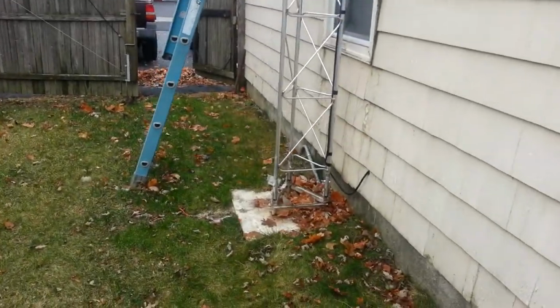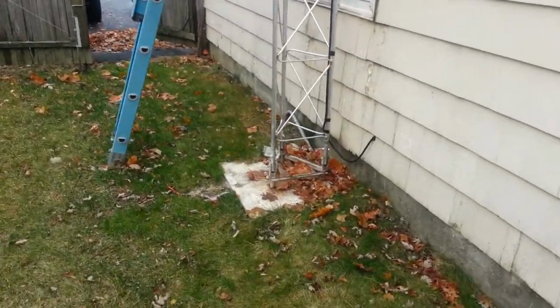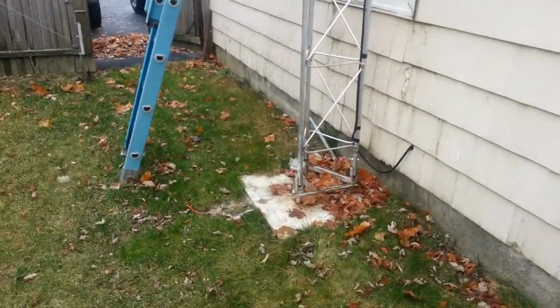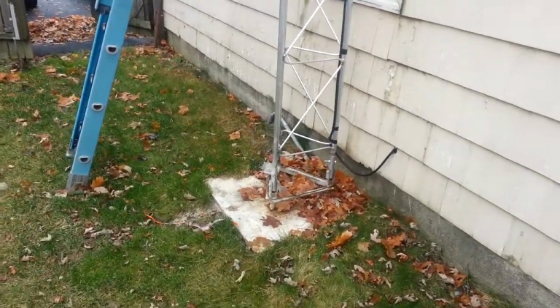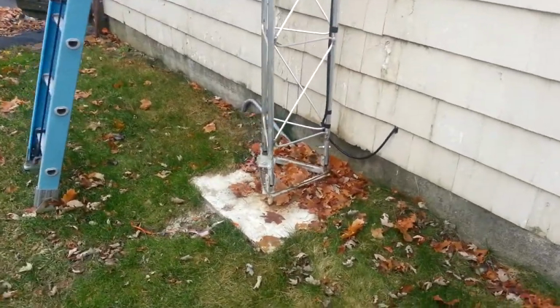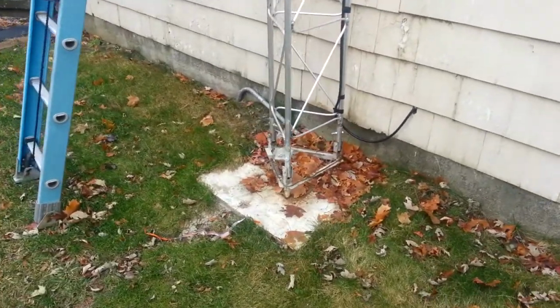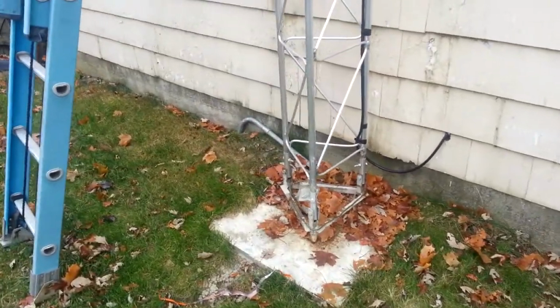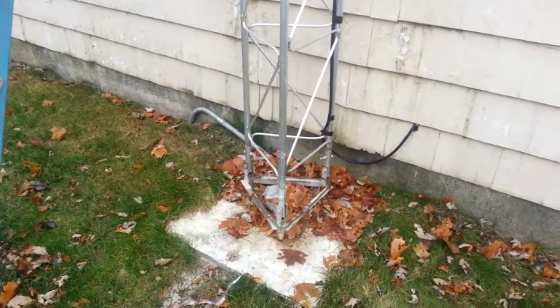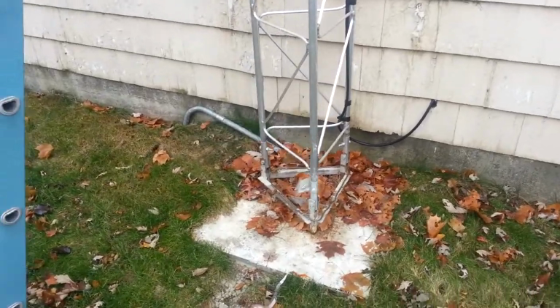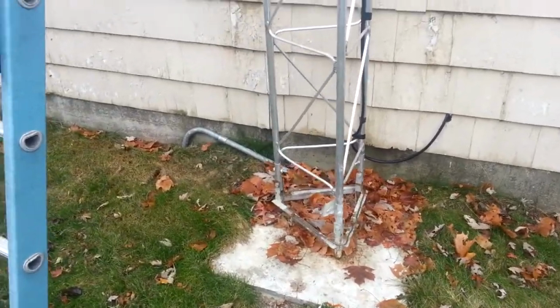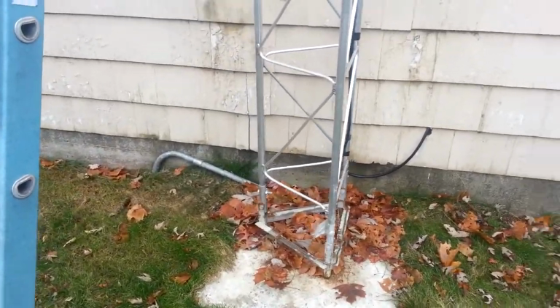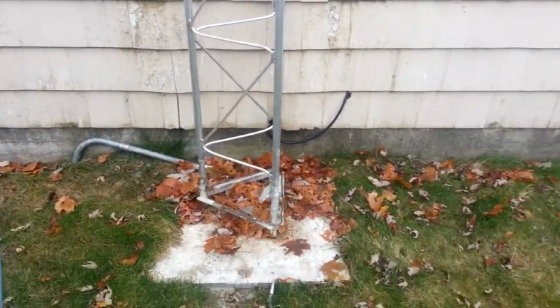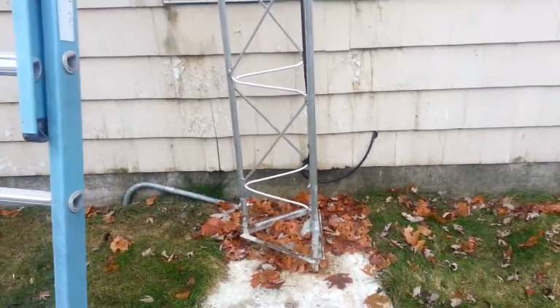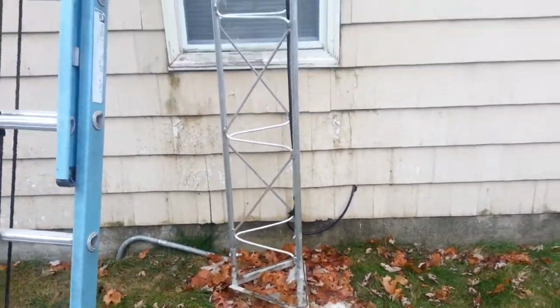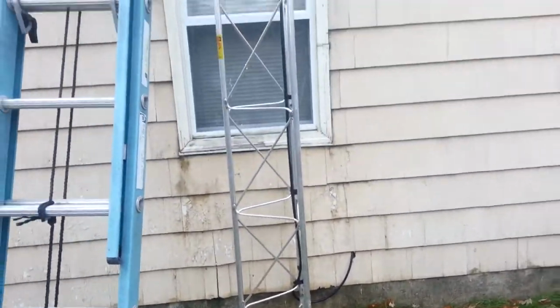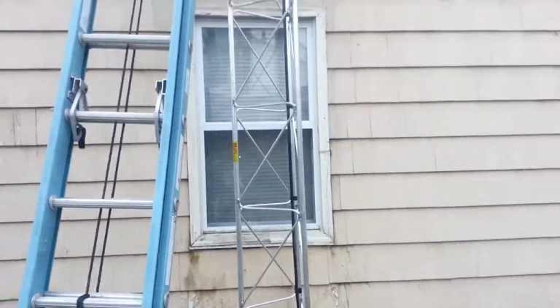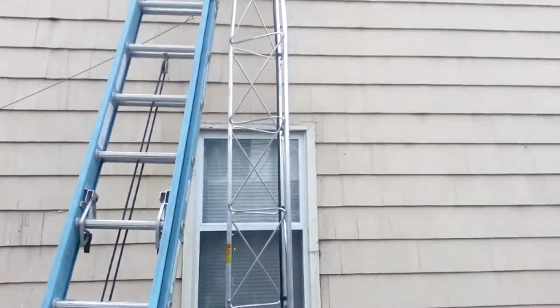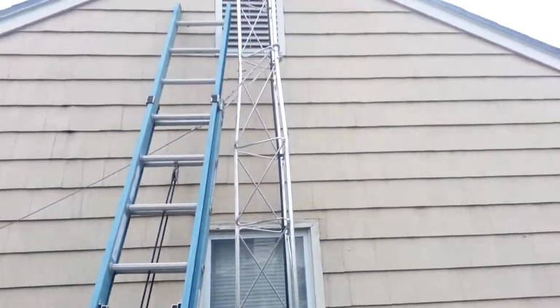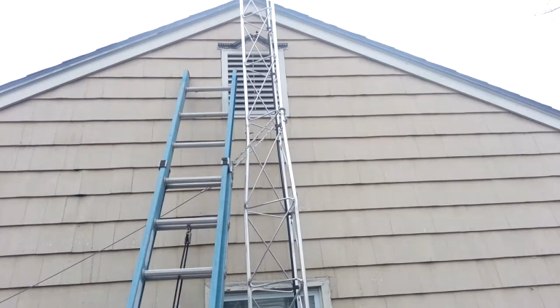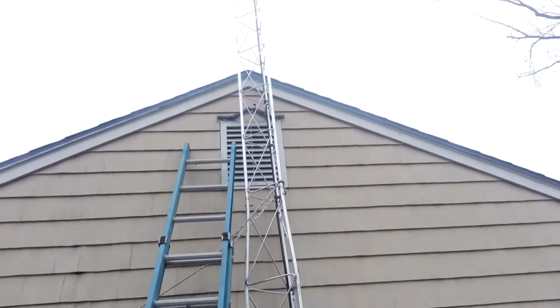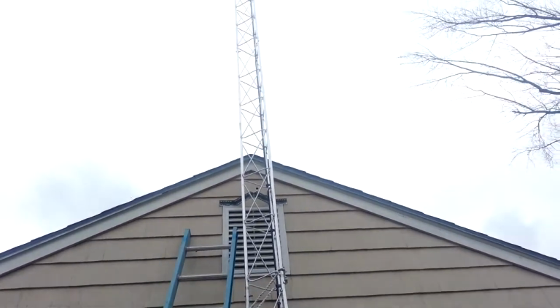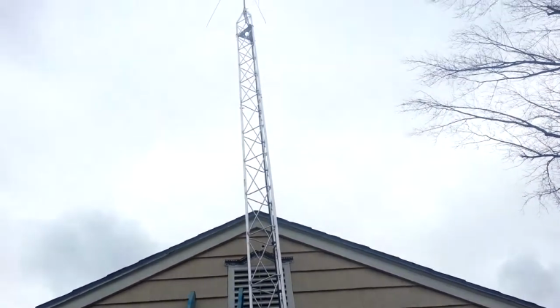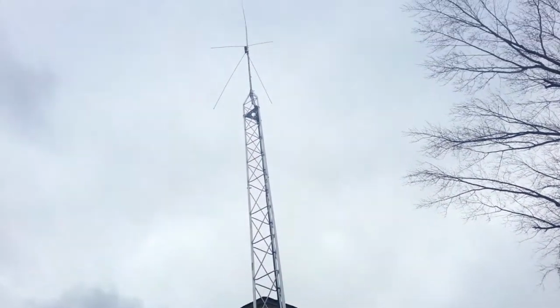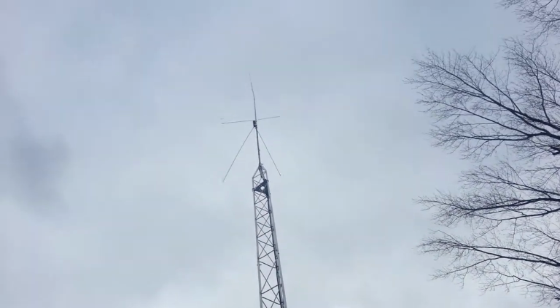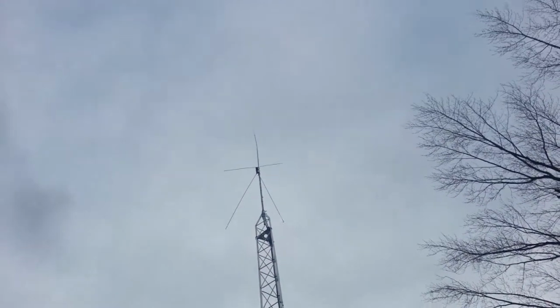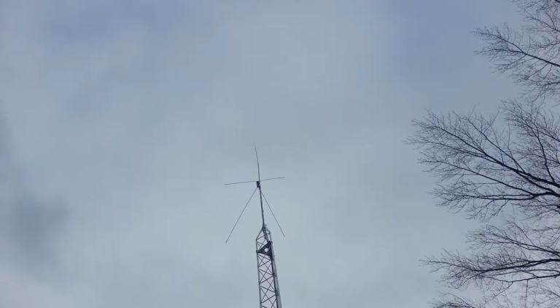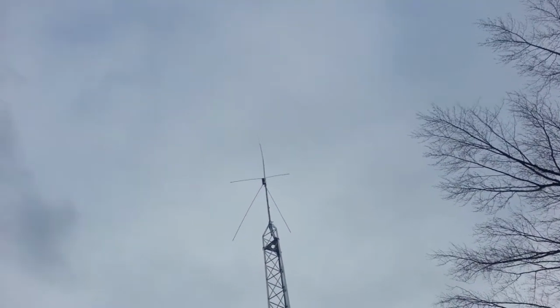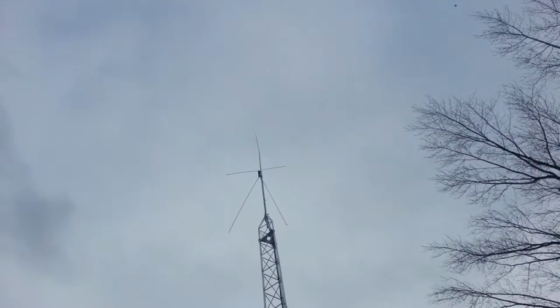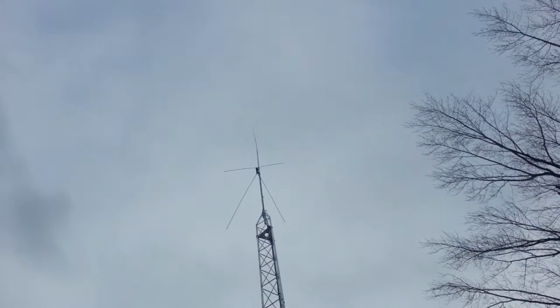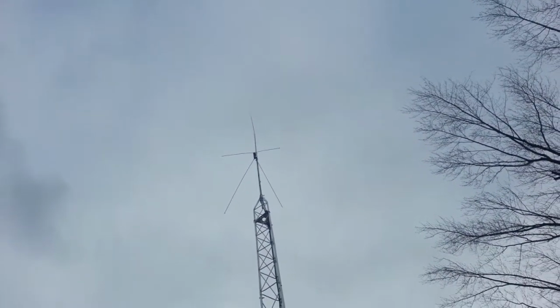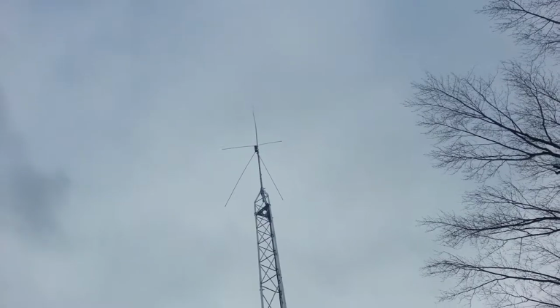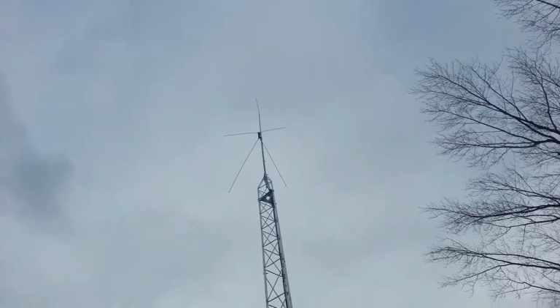This is the base of the tower. Coax going into the house. And that's the way it sits, just like that.